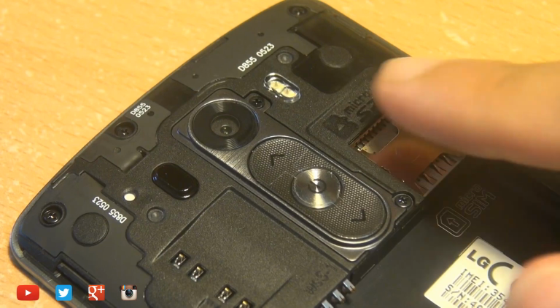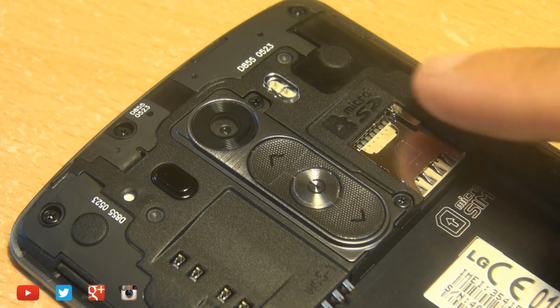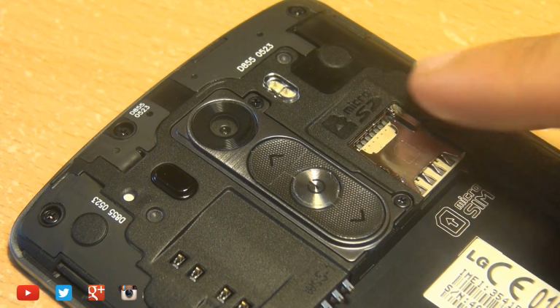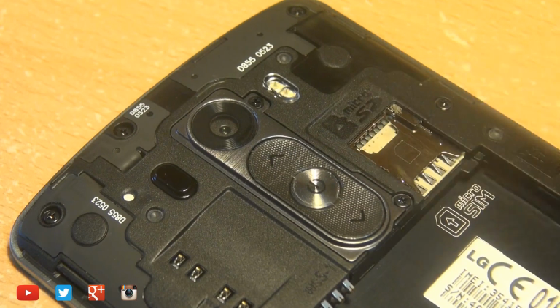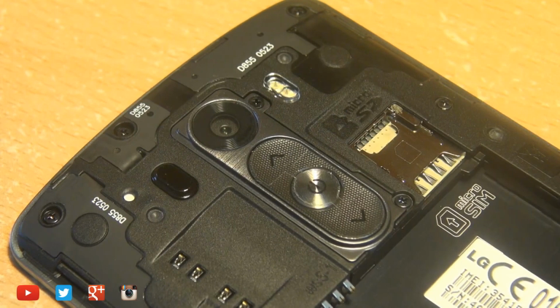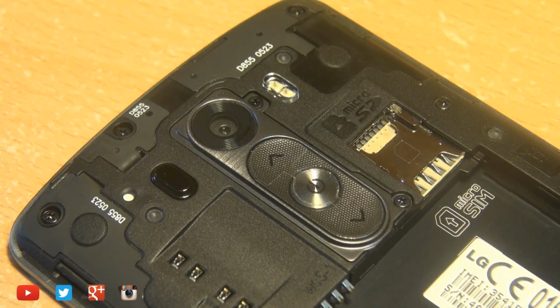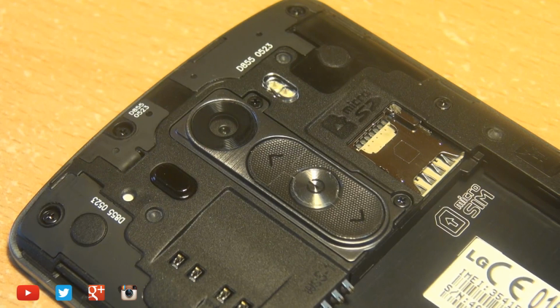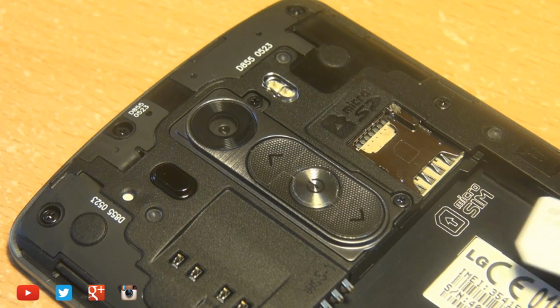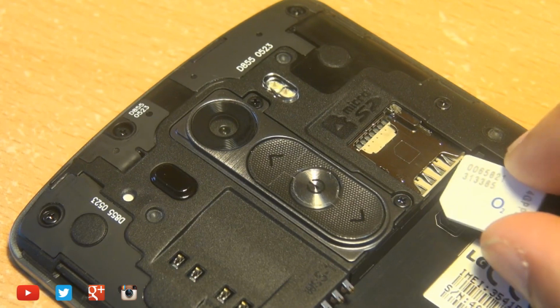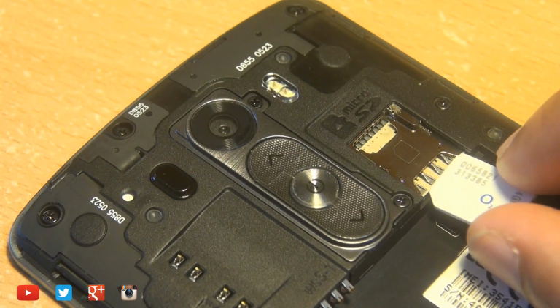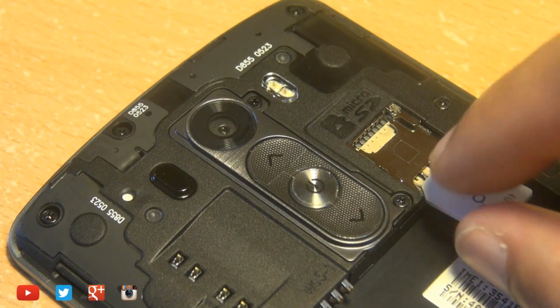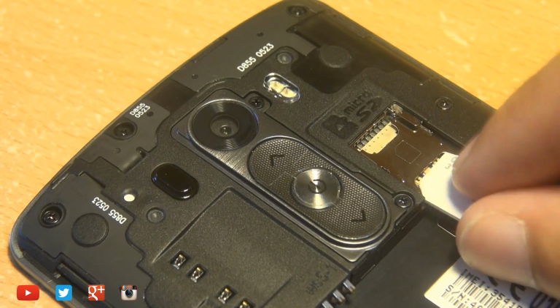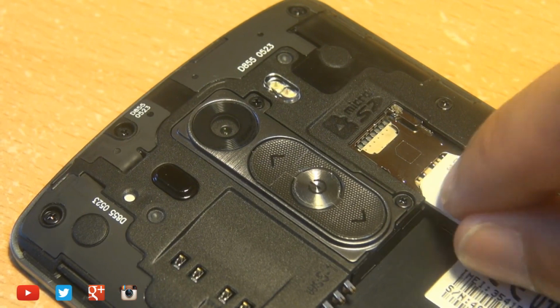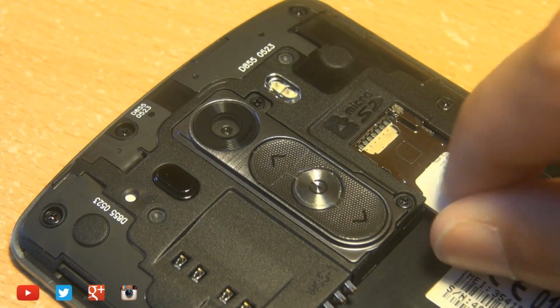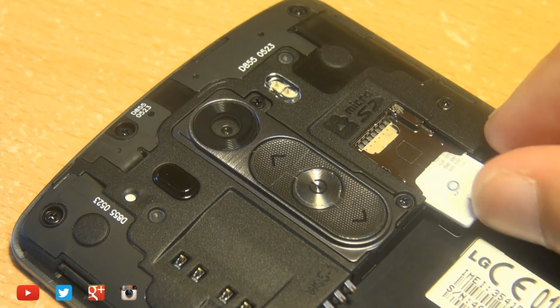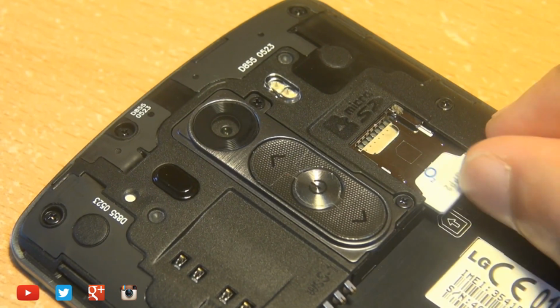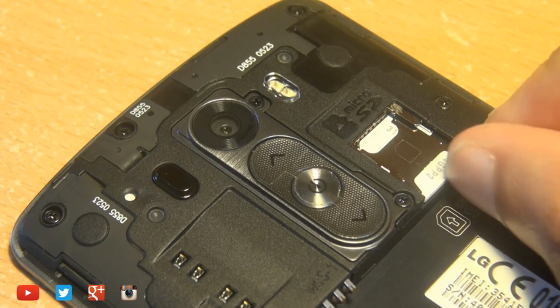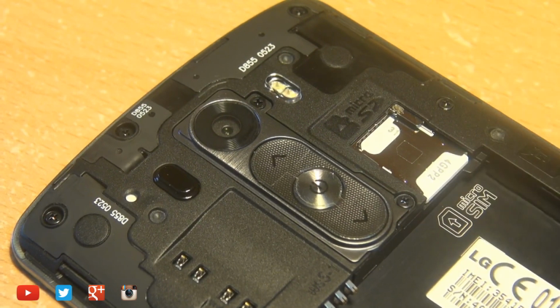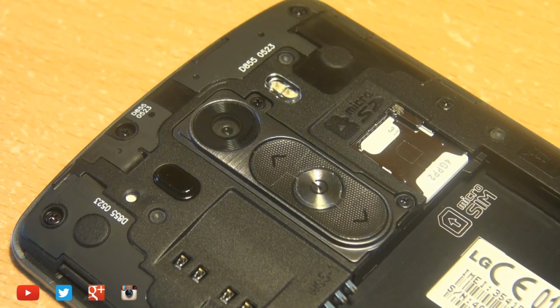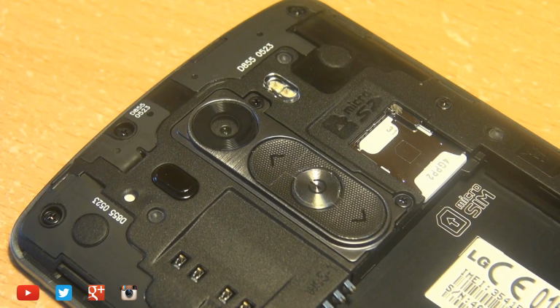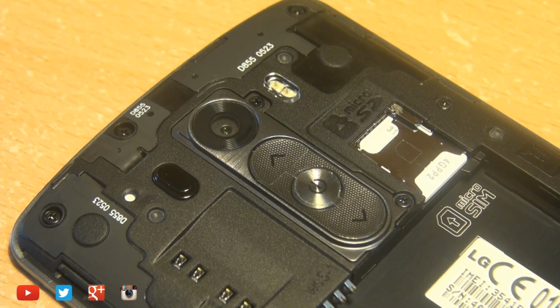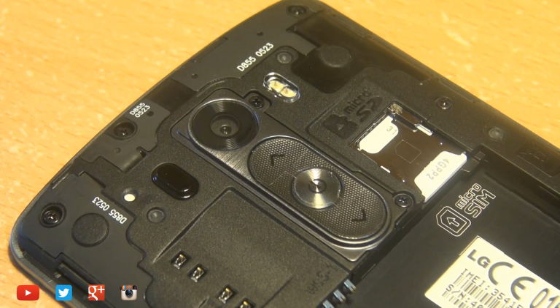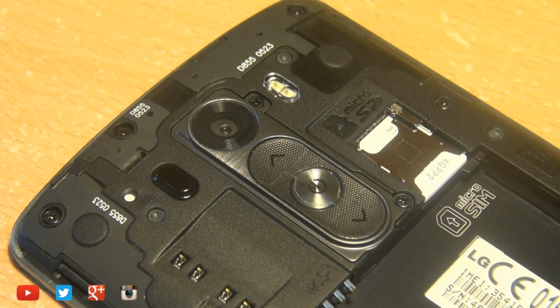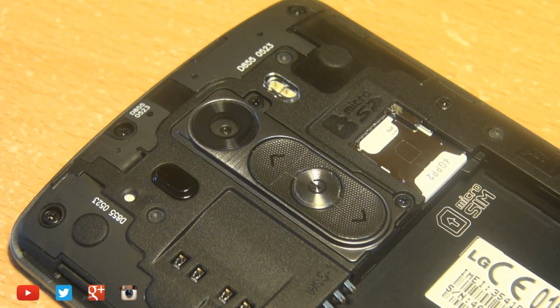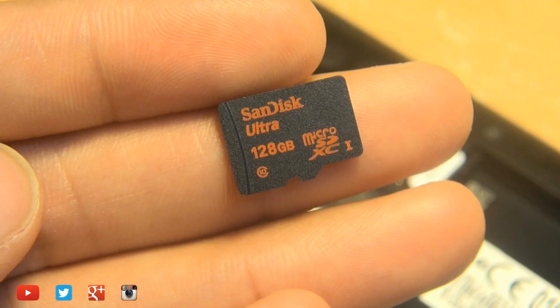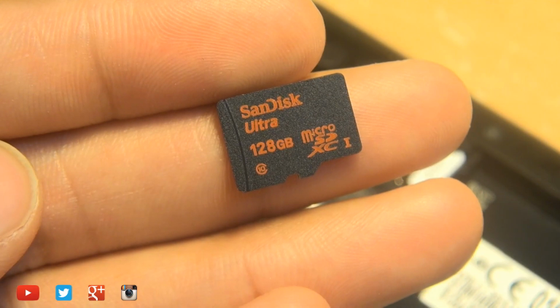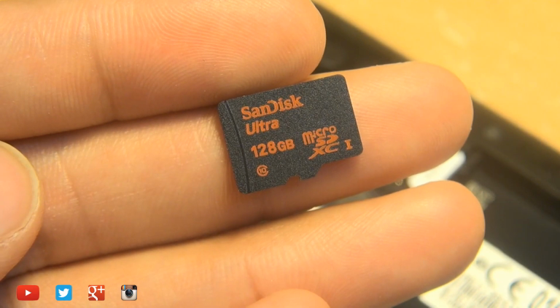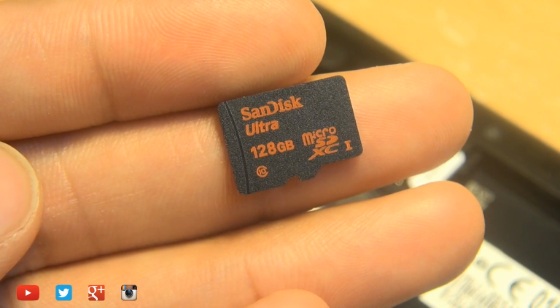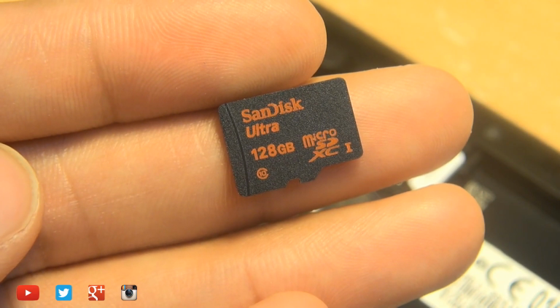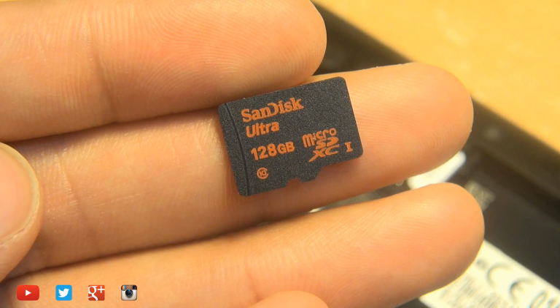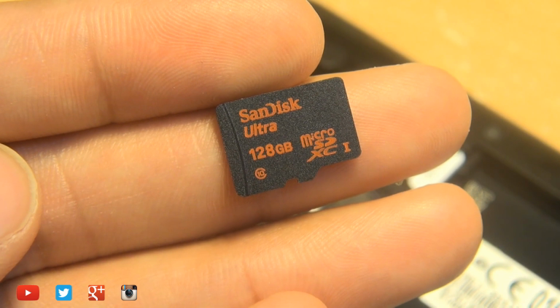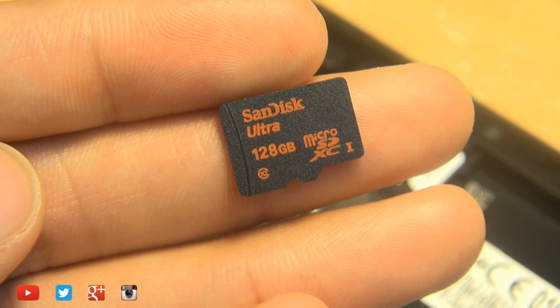You'll notice towards the right hand side of the volume up and down buttons, you have two silver slots which are stacked on top of each other. The bottom one is for the micro SIM card slot, which doesn't click in but does slide all the way in. And the top one is for the micro SD card.